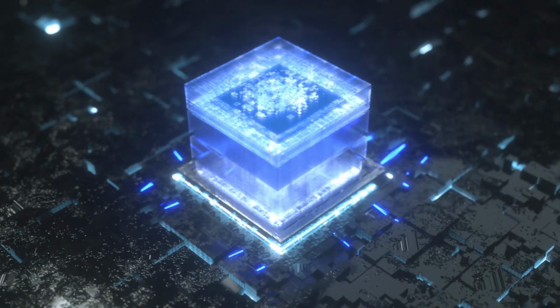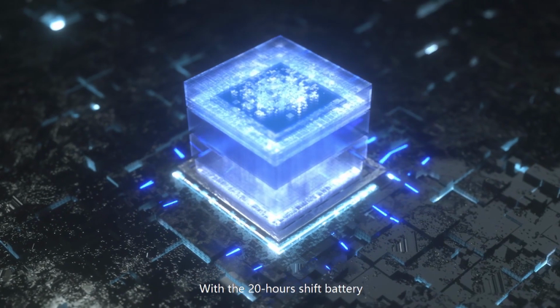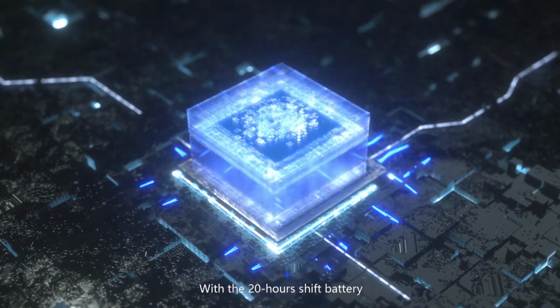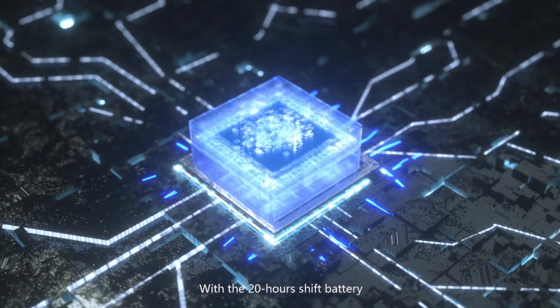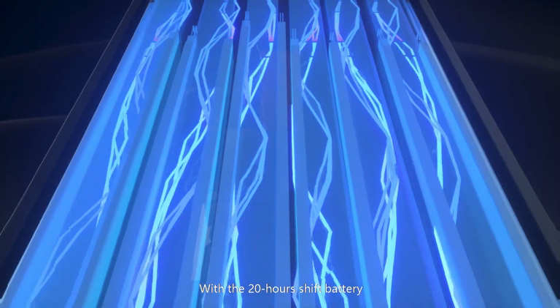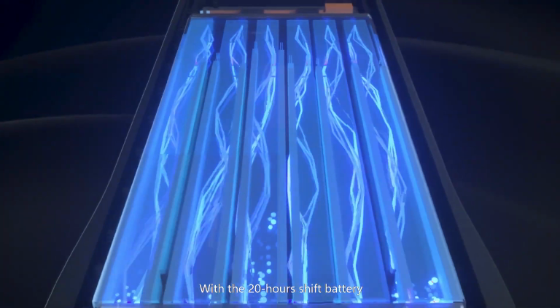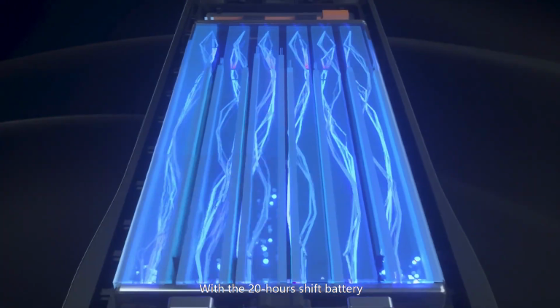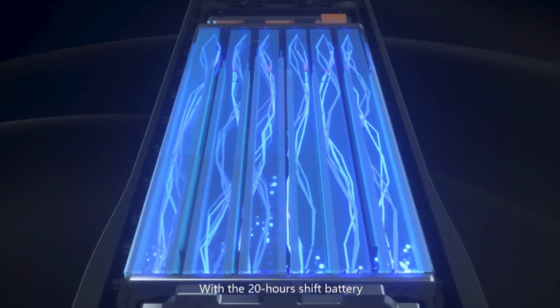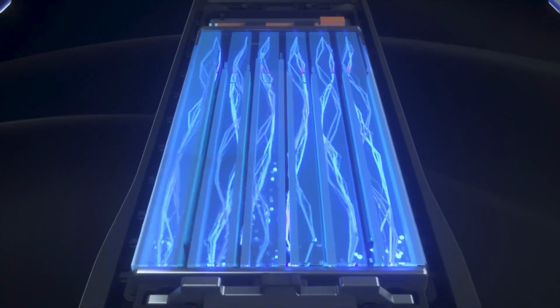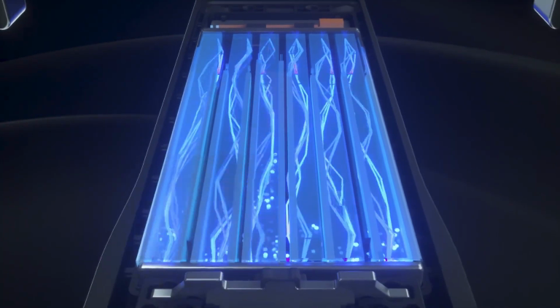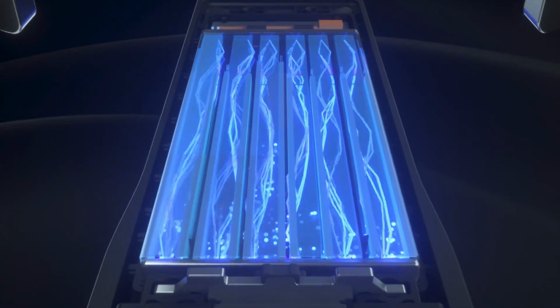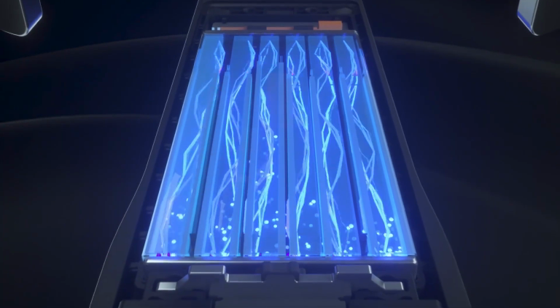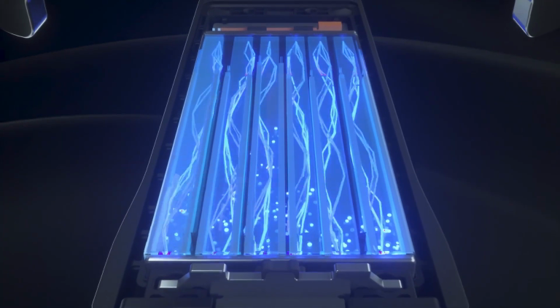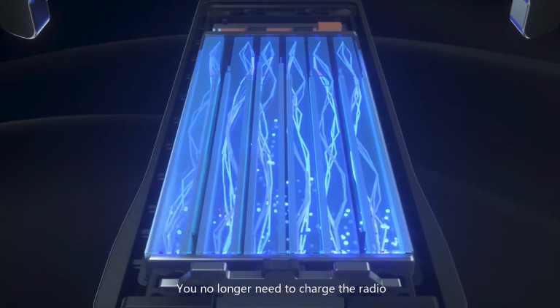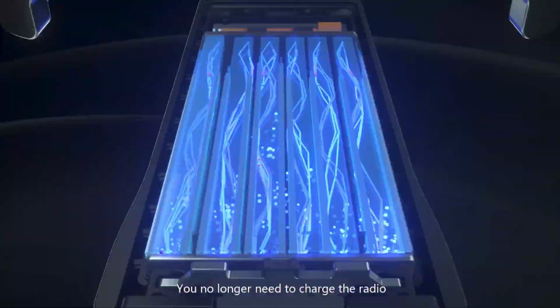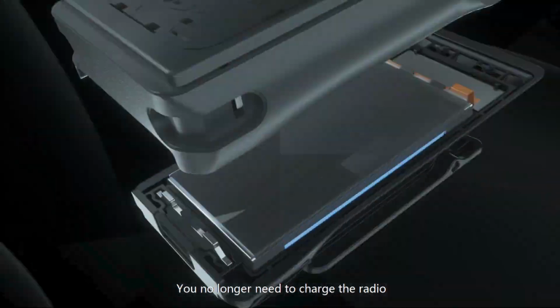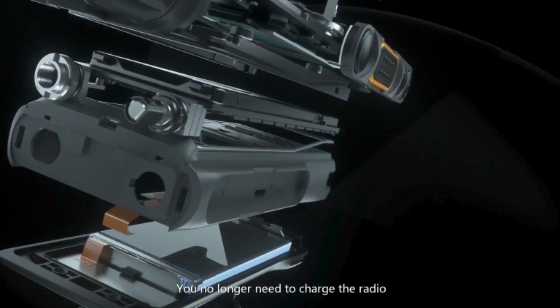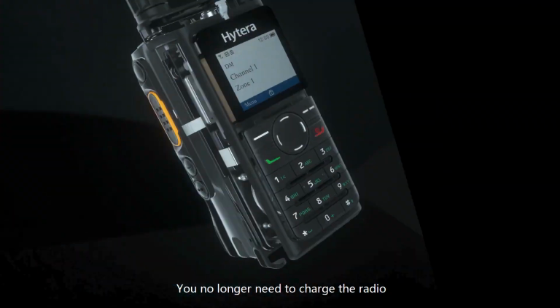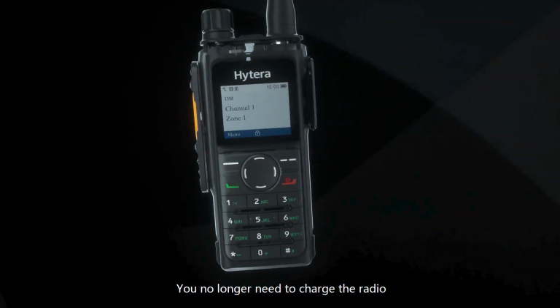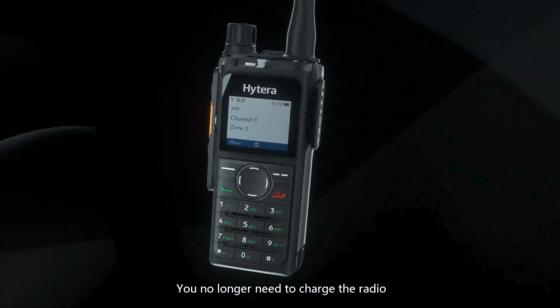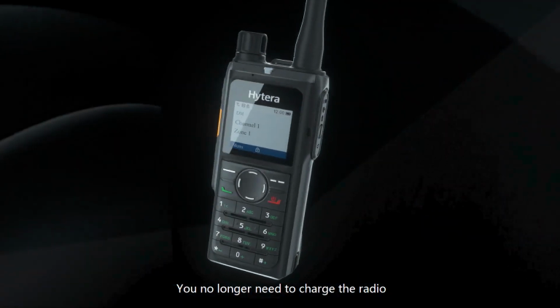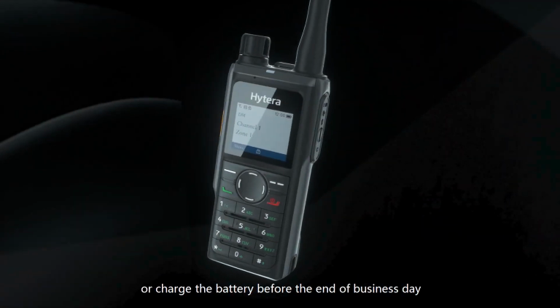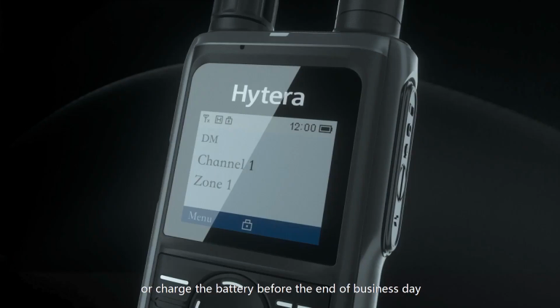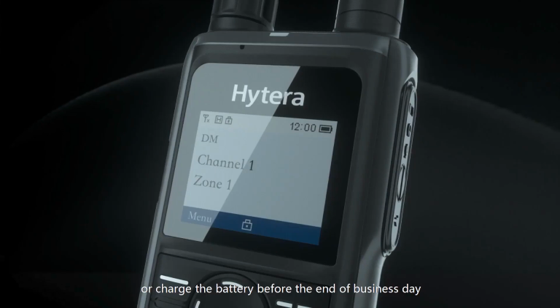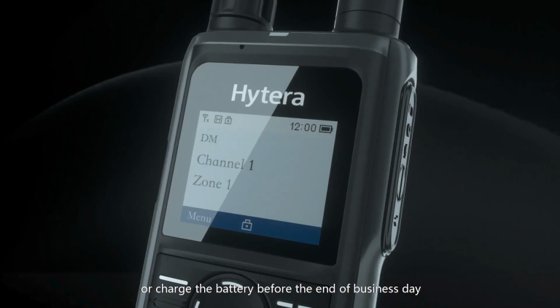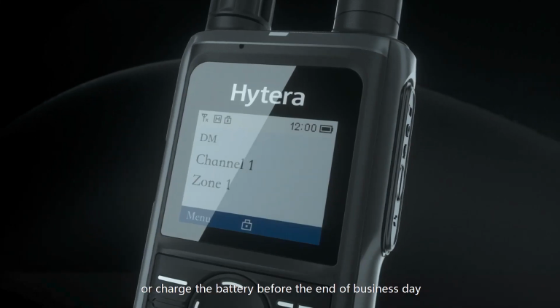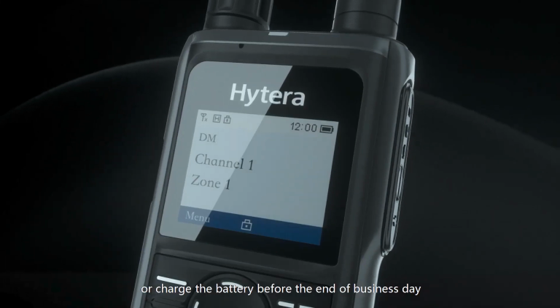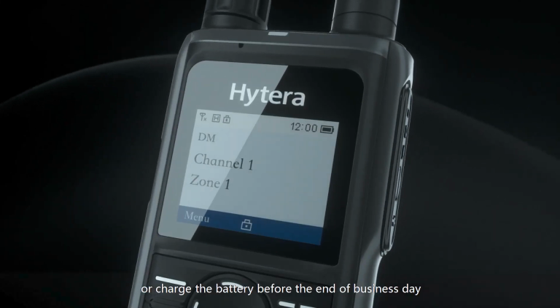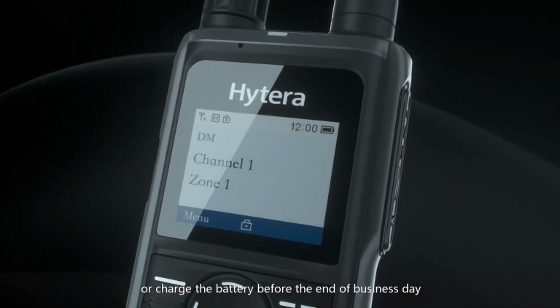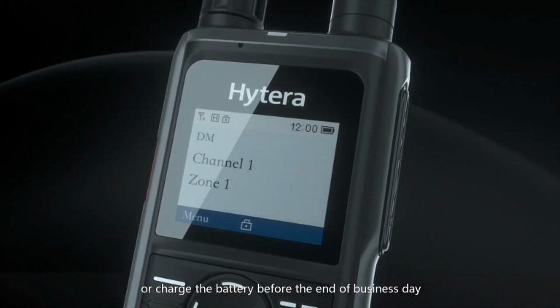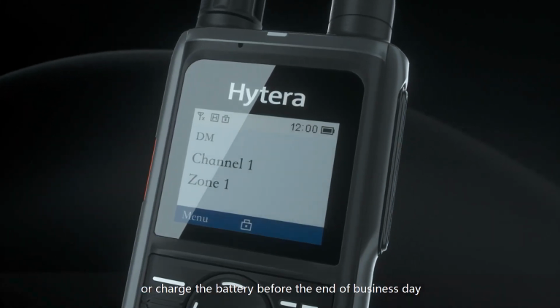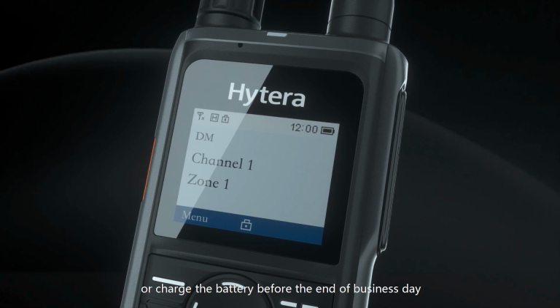With the 20-hour shift battery, you no longer need to charge the radio or swap the battery before the end of the business day.